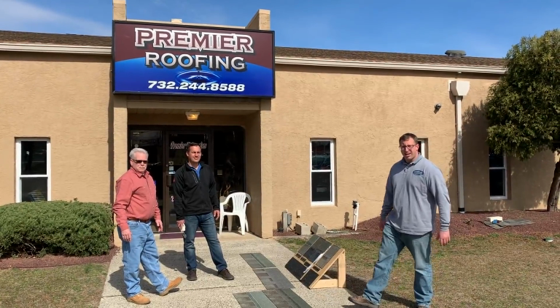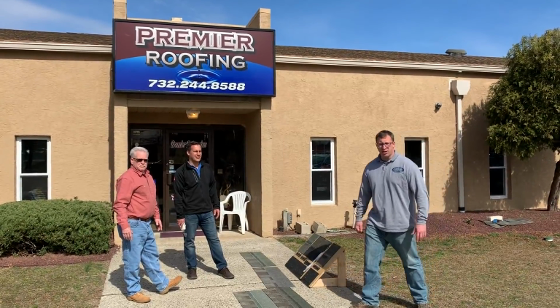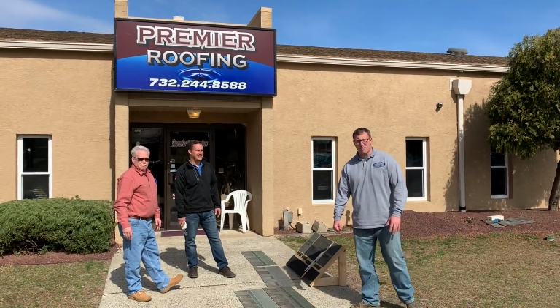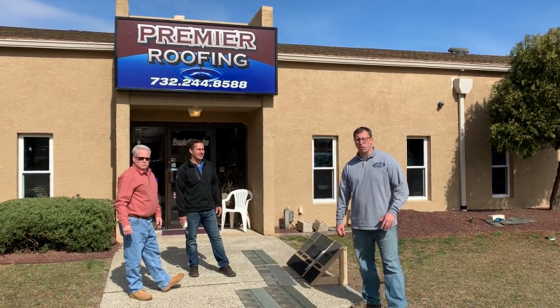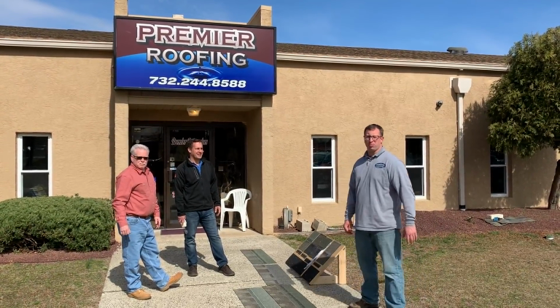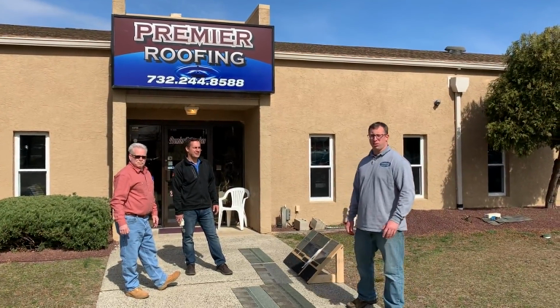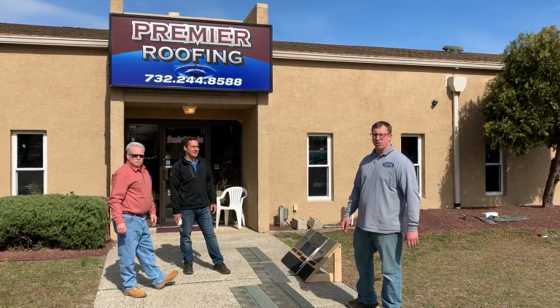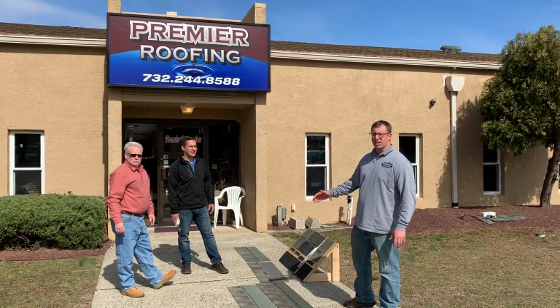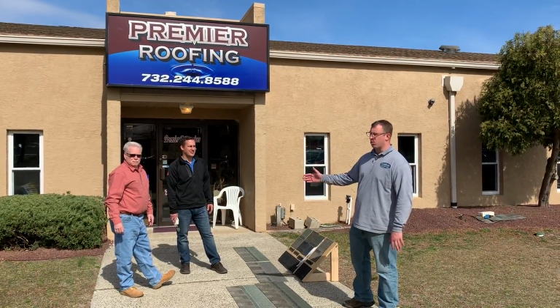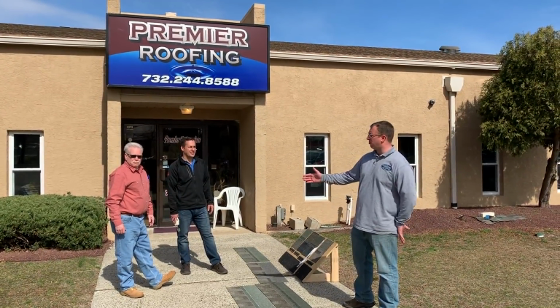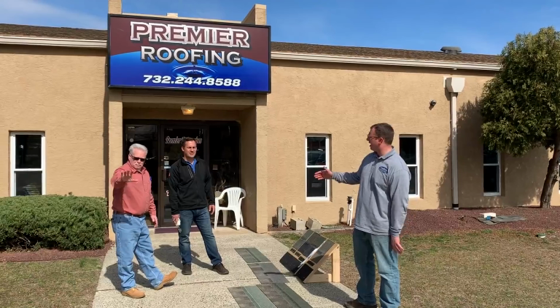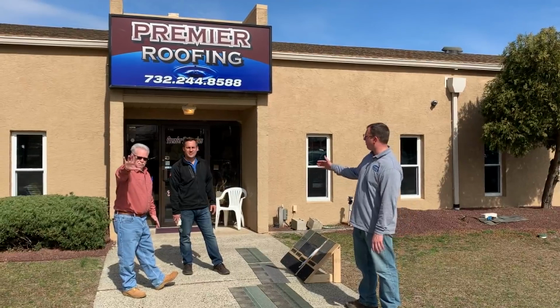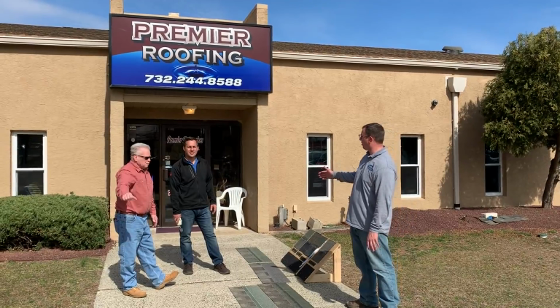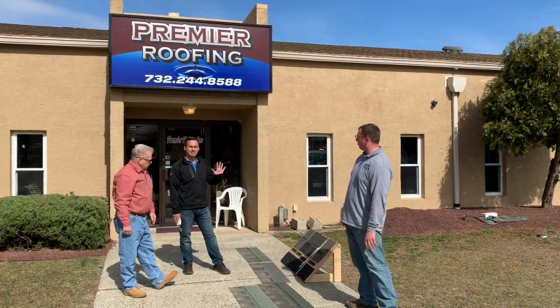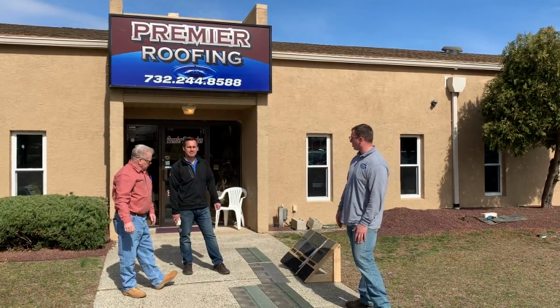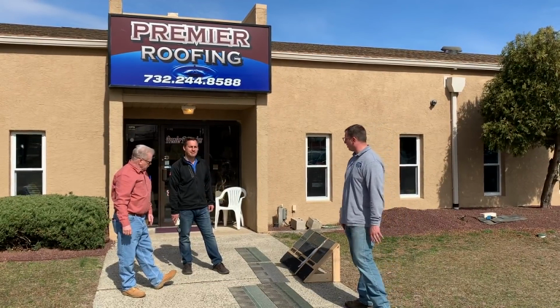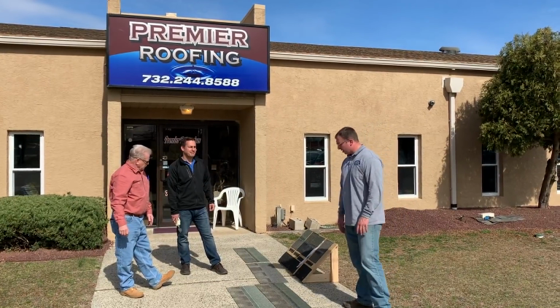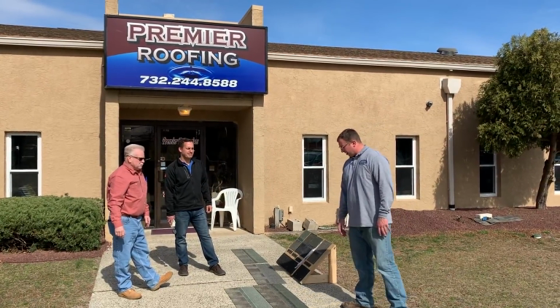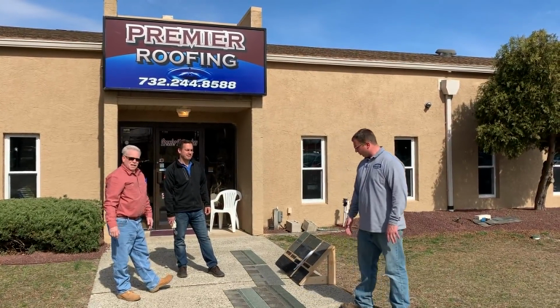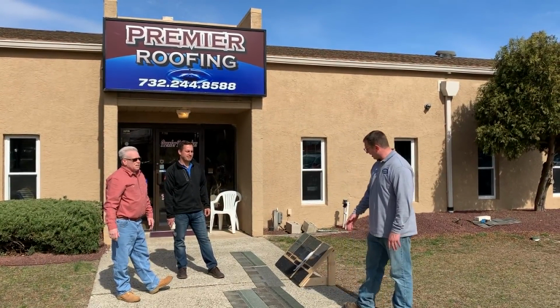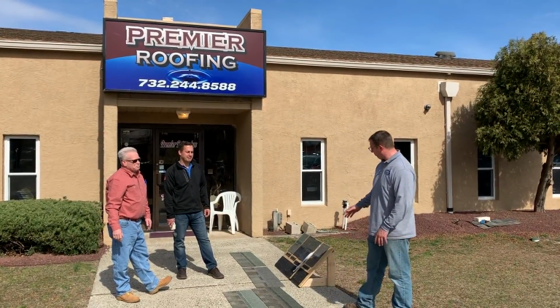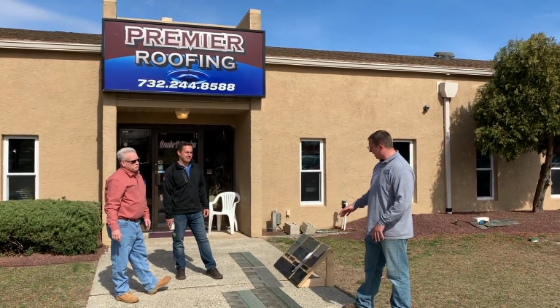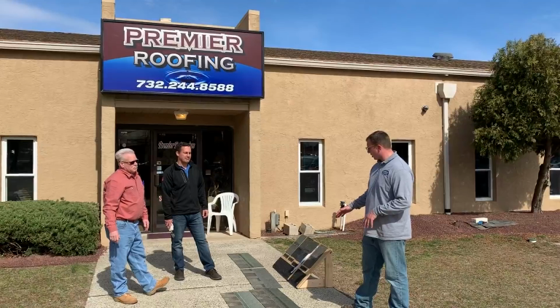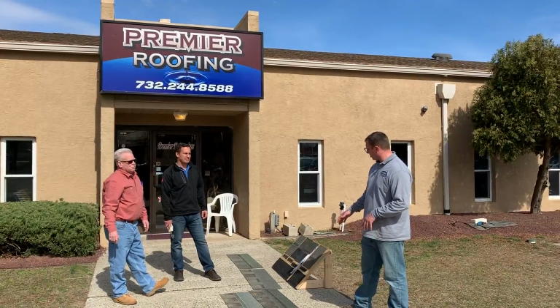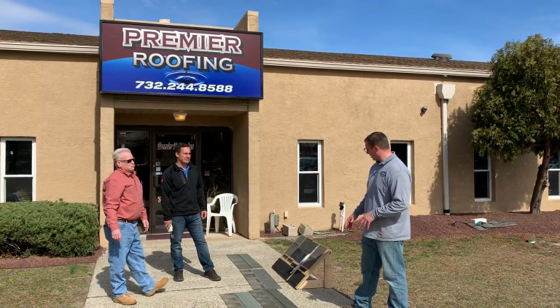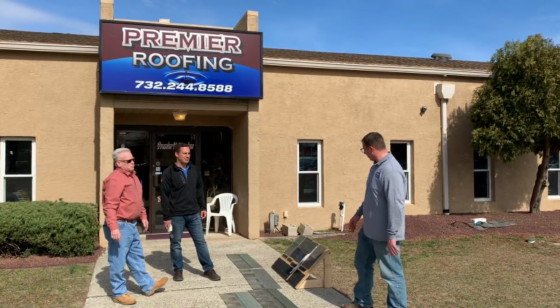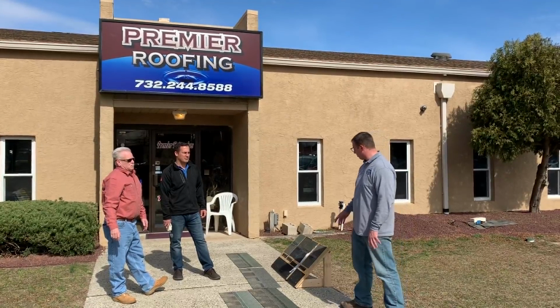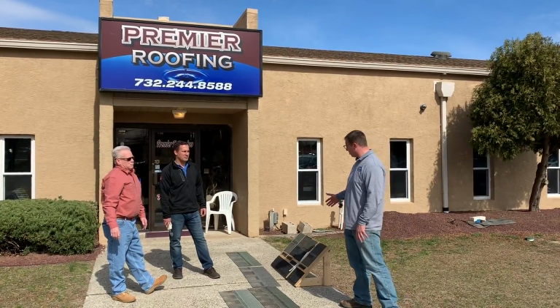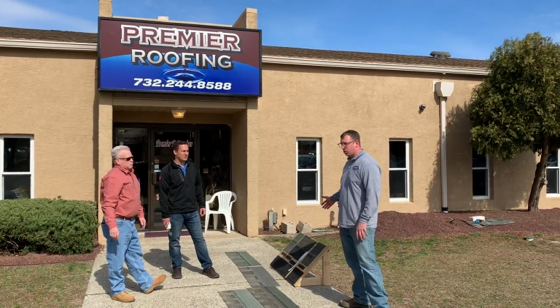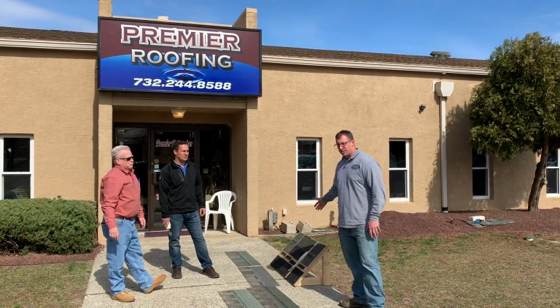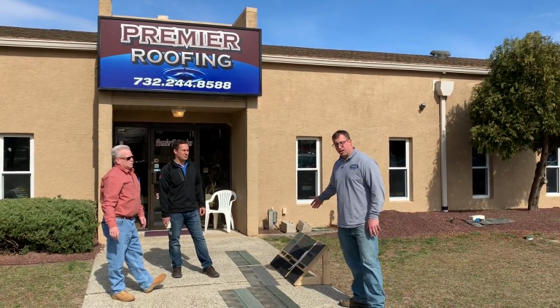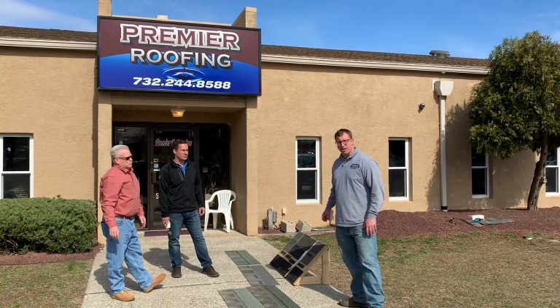Hi, how you doing today? I'm Matt Mahorder with Premier Roofing, alongside owner Mike Mullin and Scott Petronio from Owens Corning. Here we're looking at the four major shingles in the industry and we're going to be doing a pull test on their strength.